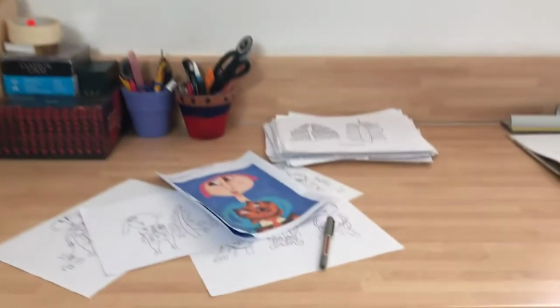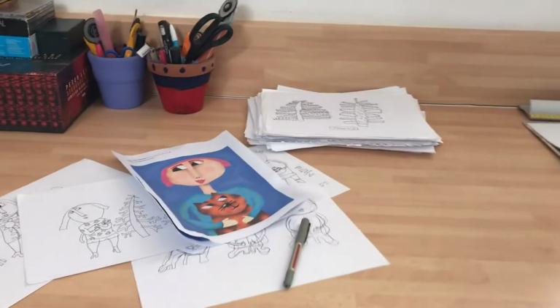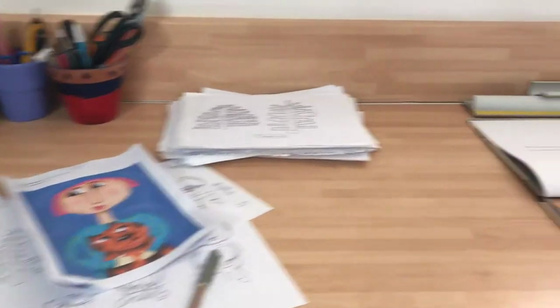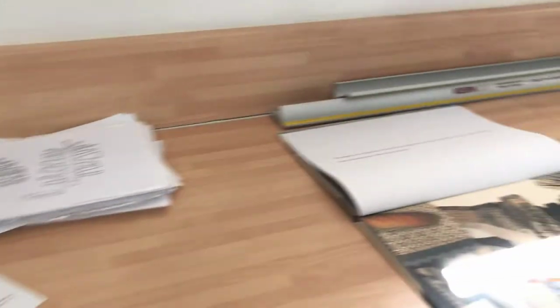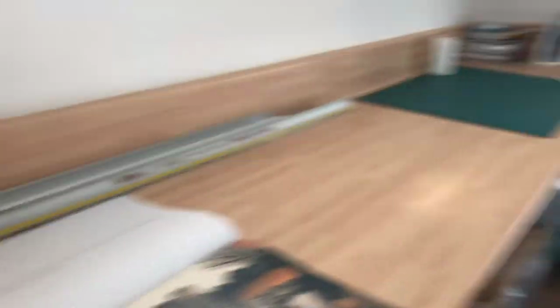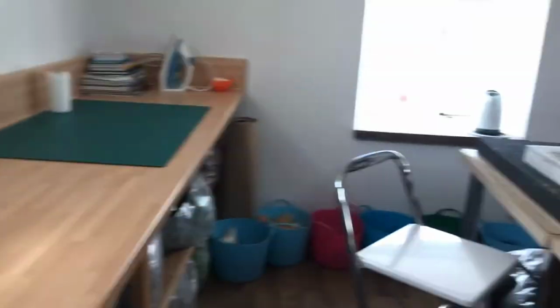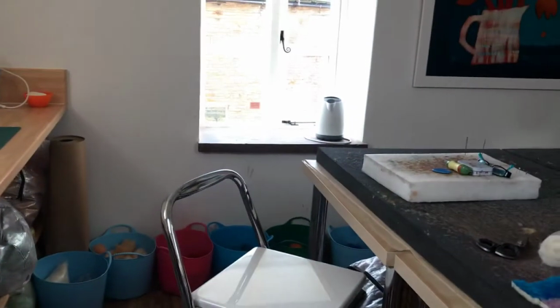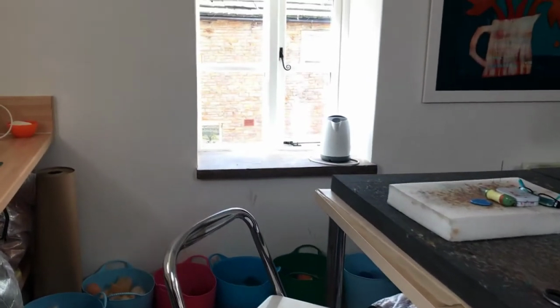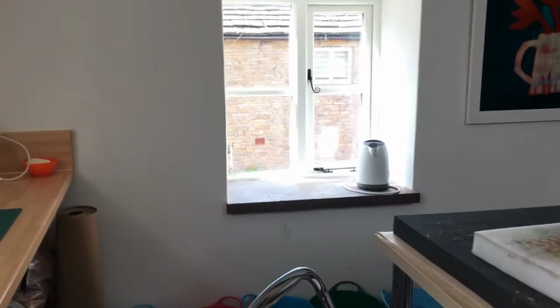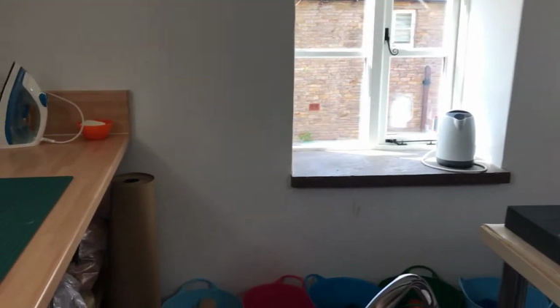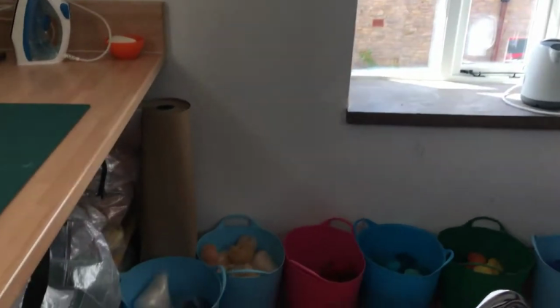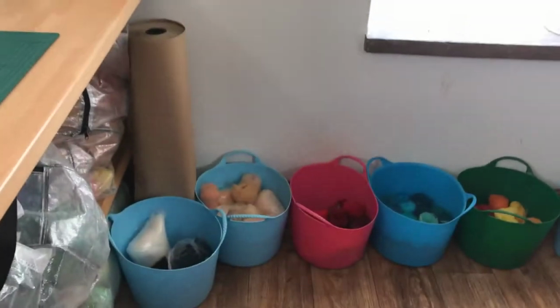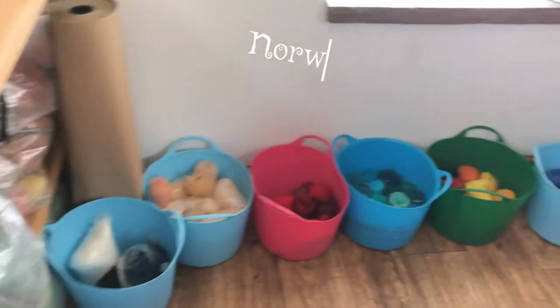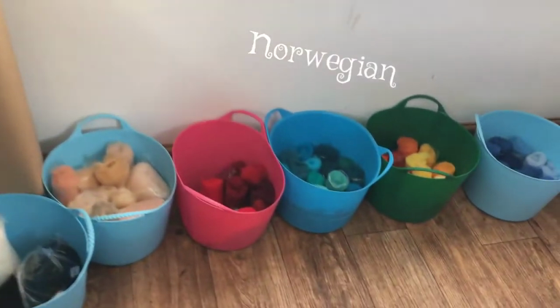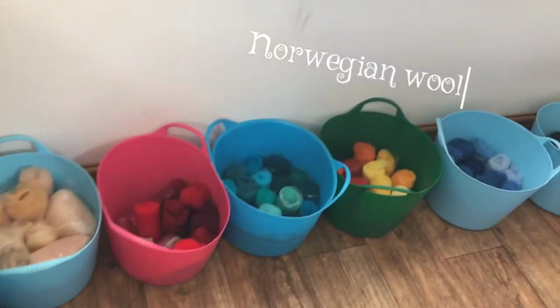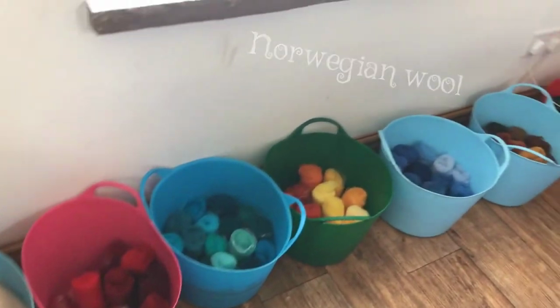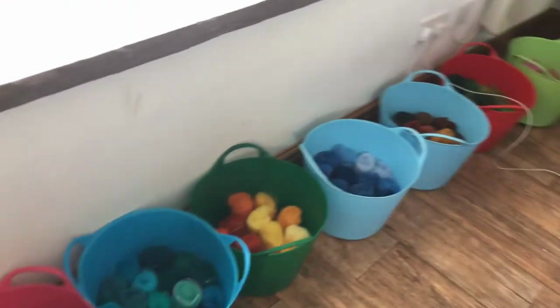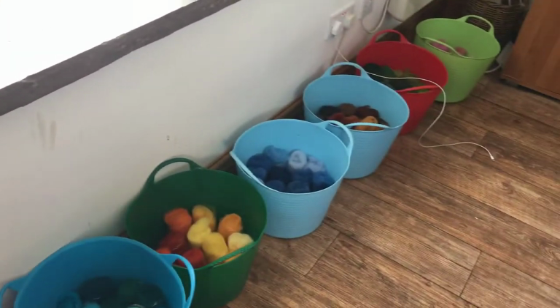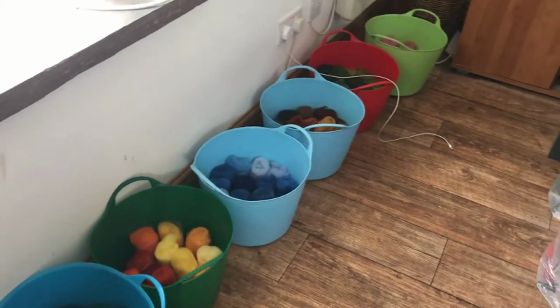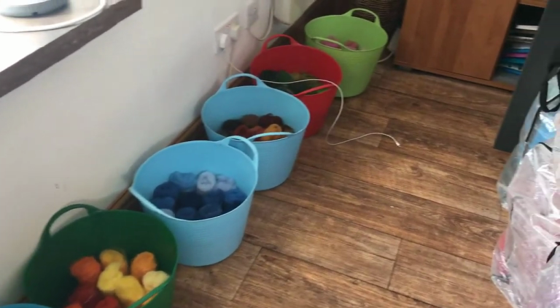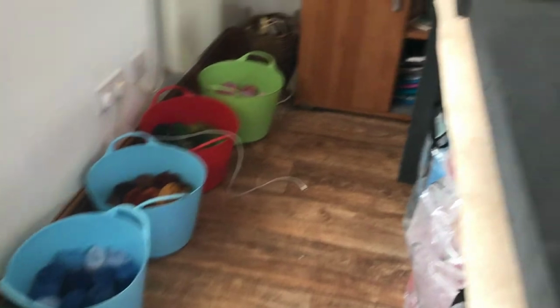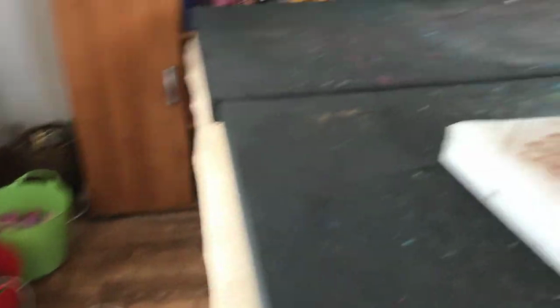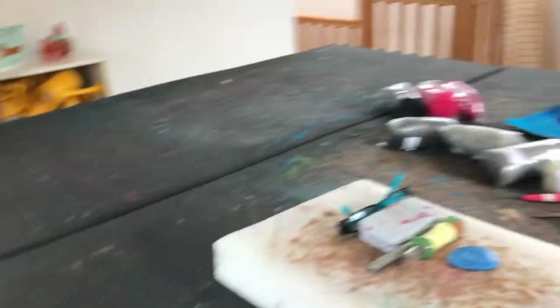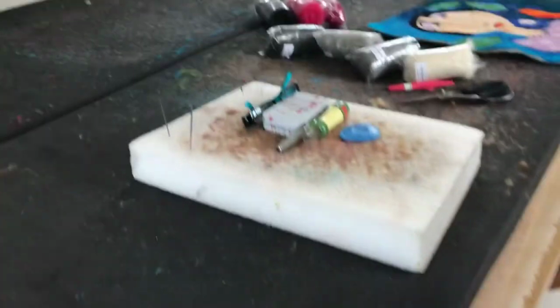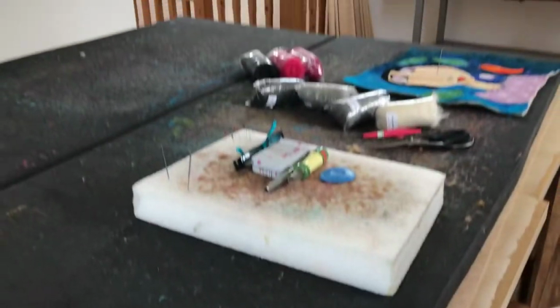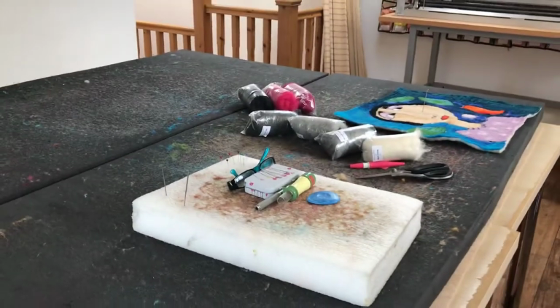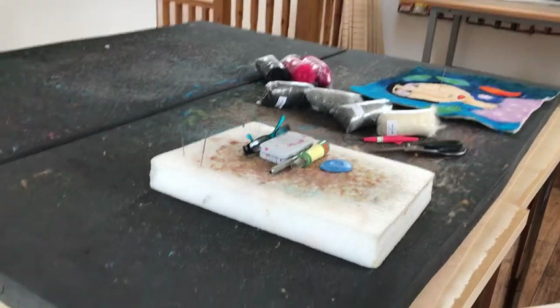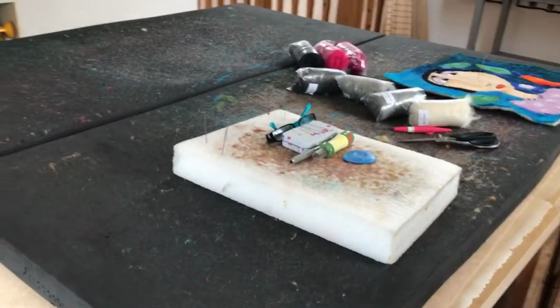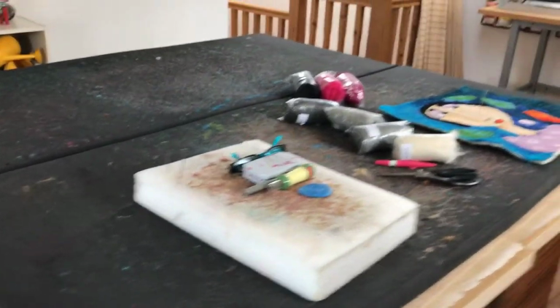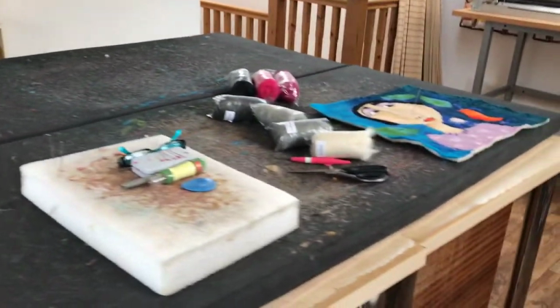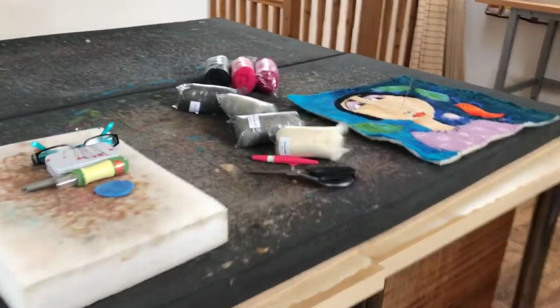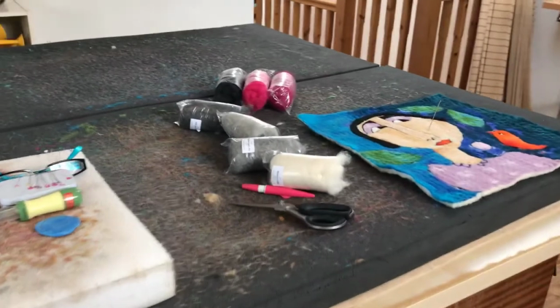That's all my design work. And also Norwegian wool, which is coarser, great for needle felting. And this is my felting table, which is where all the hard work happens.